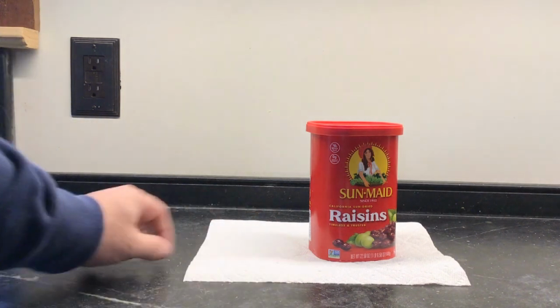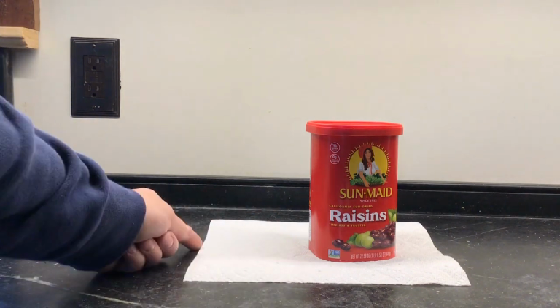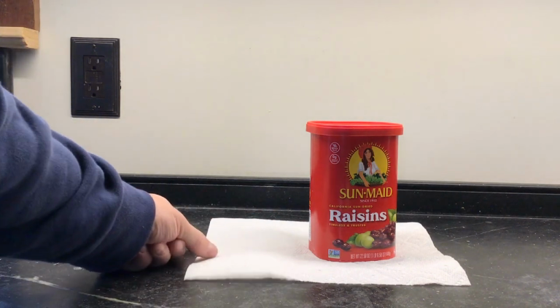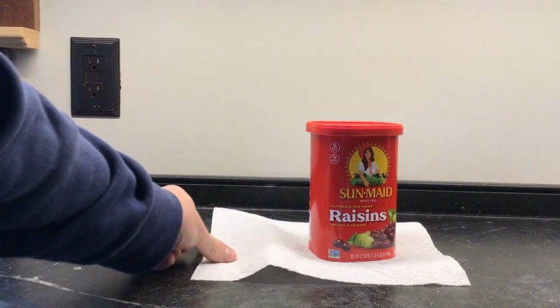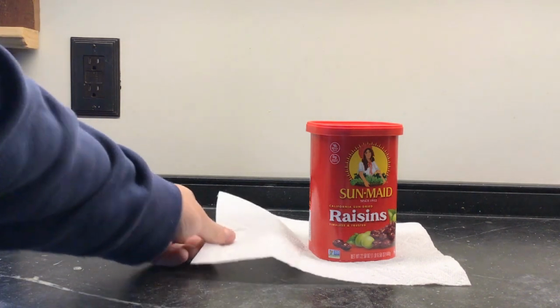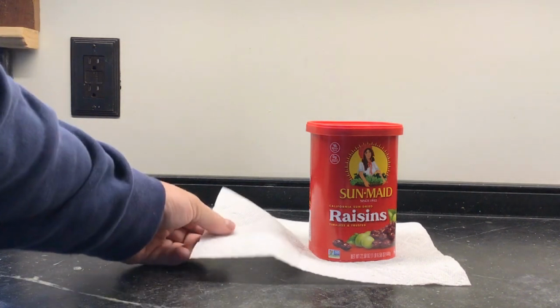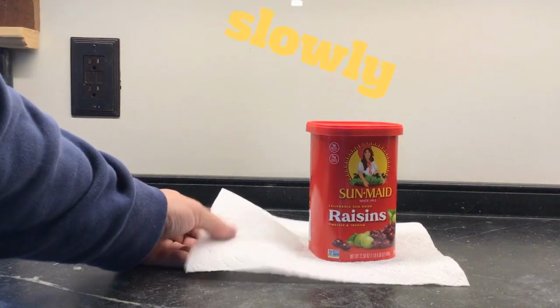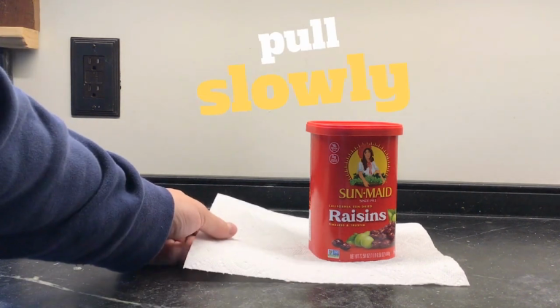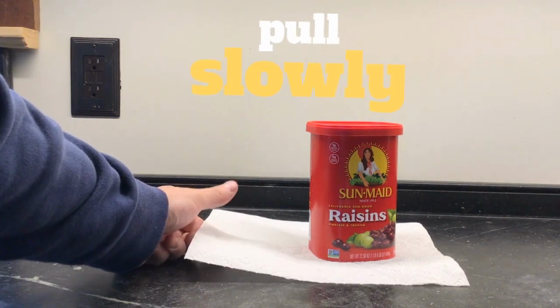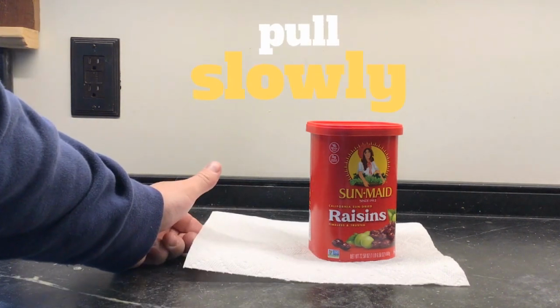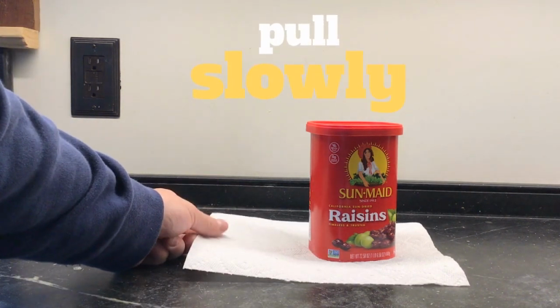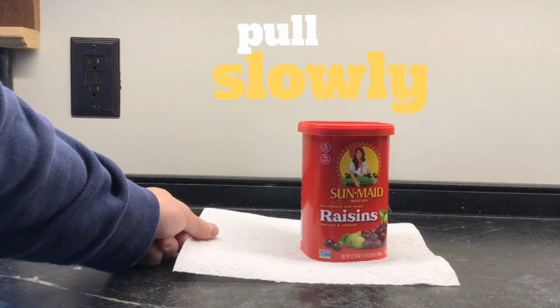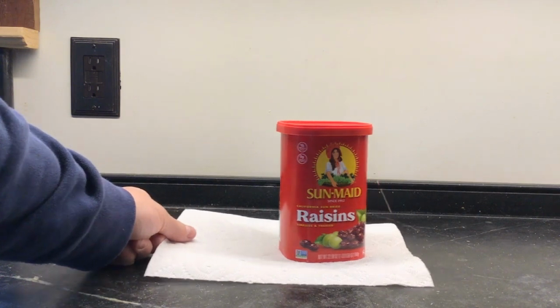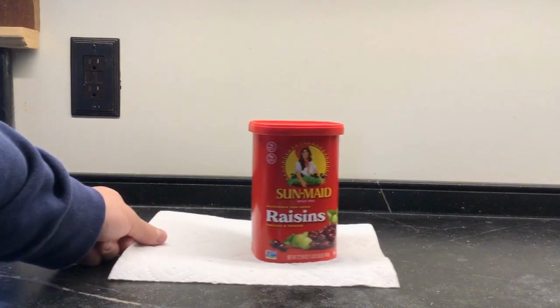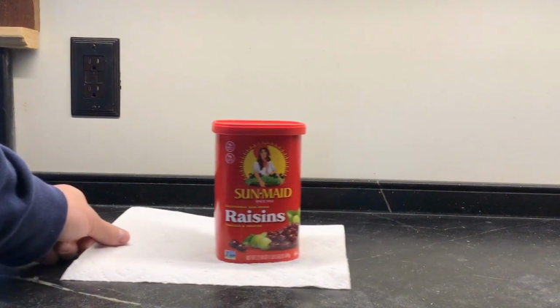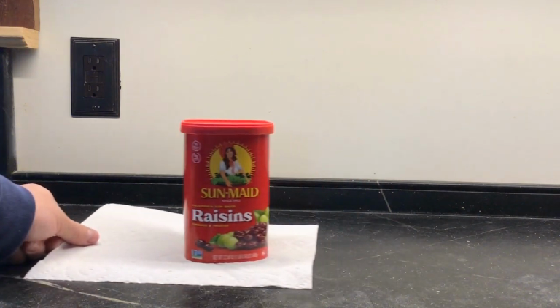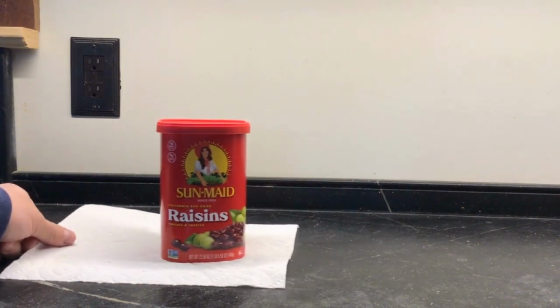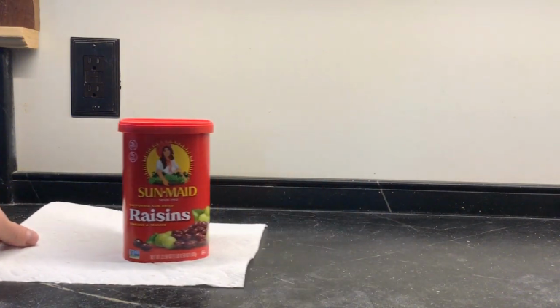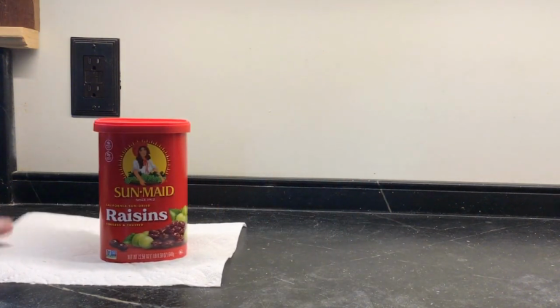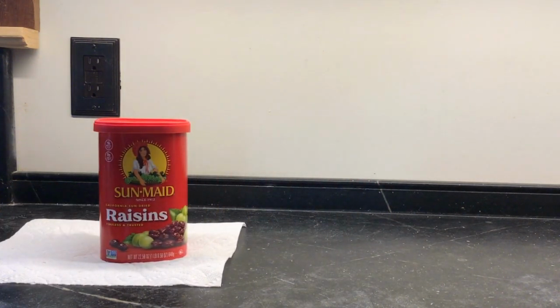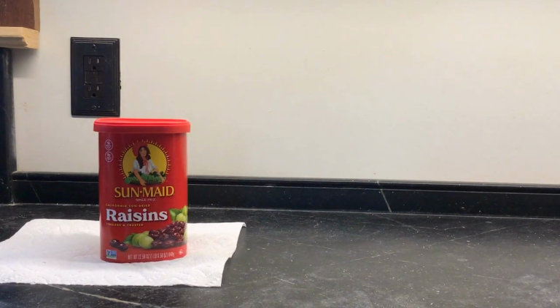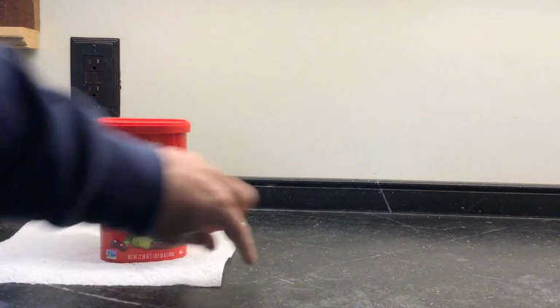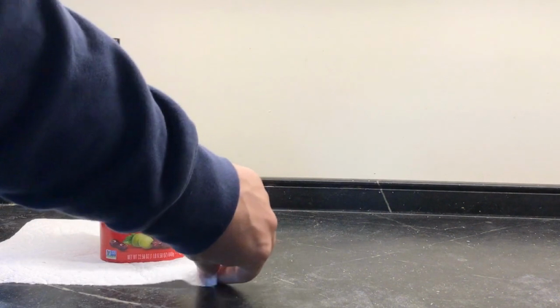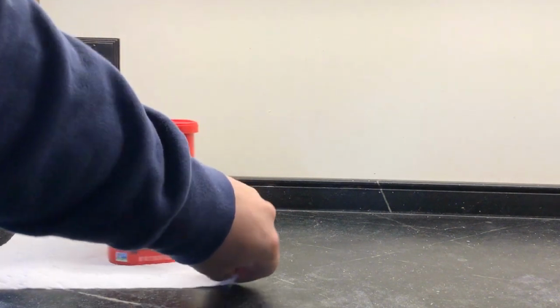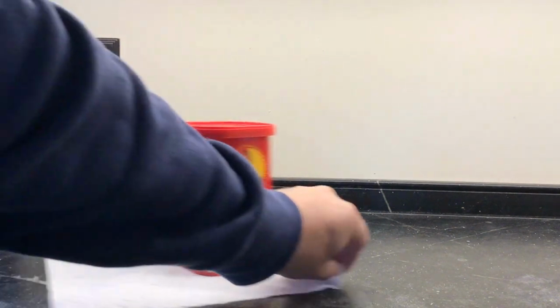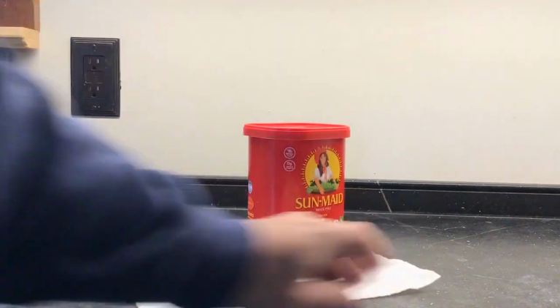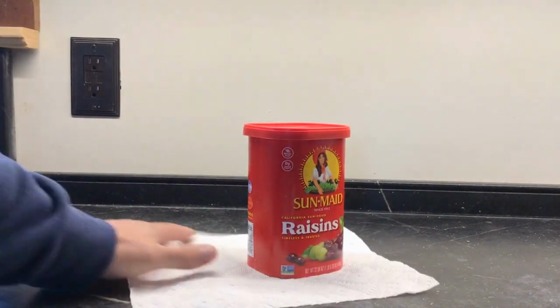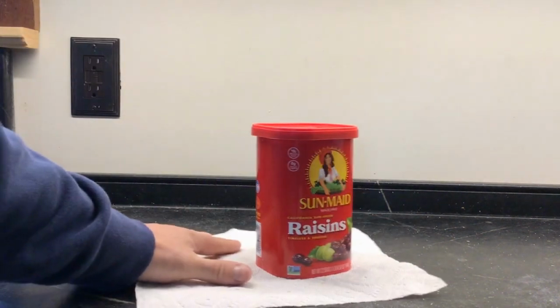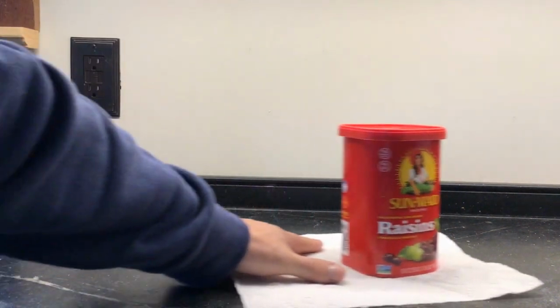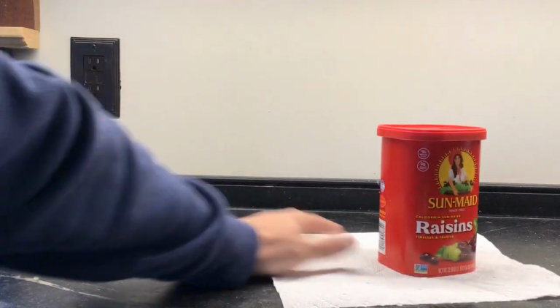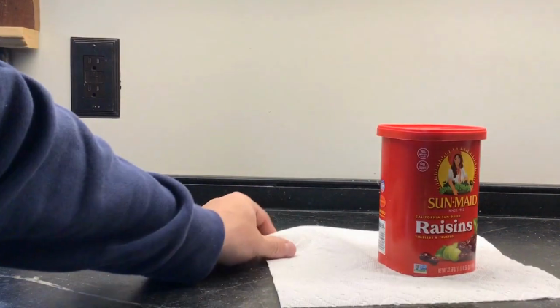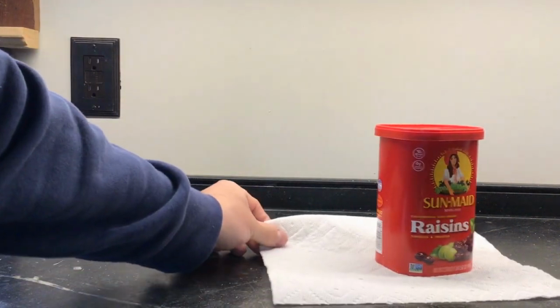So what I'm going to do is grab the end of the paper towel and pull slowly. Notice what happens. The raisins stay on top of the paper towel as I pull it or push it slowly.